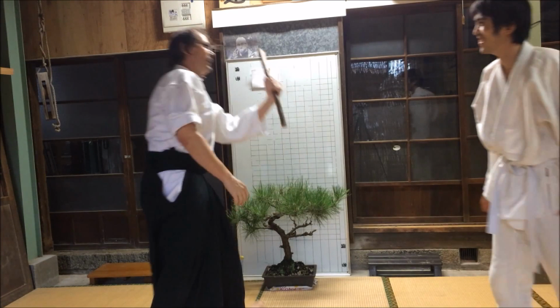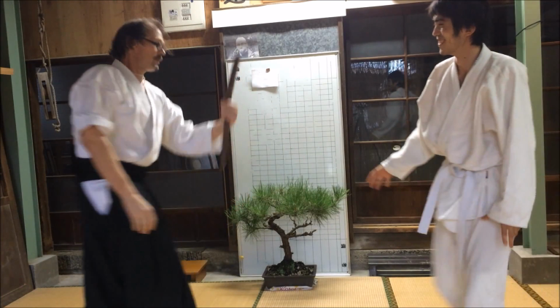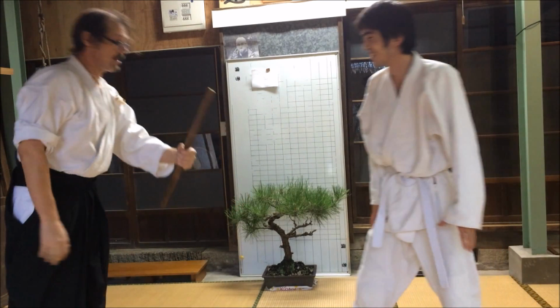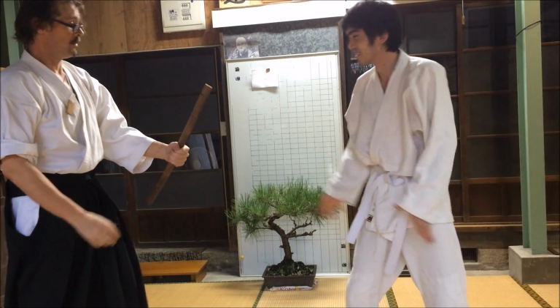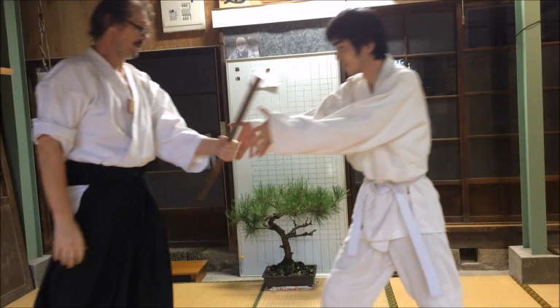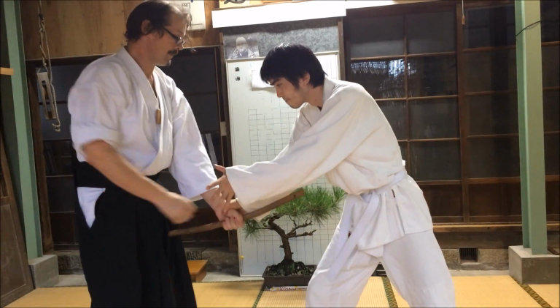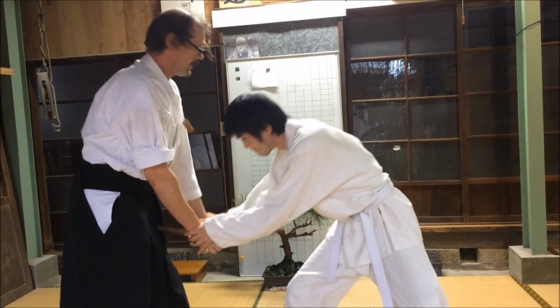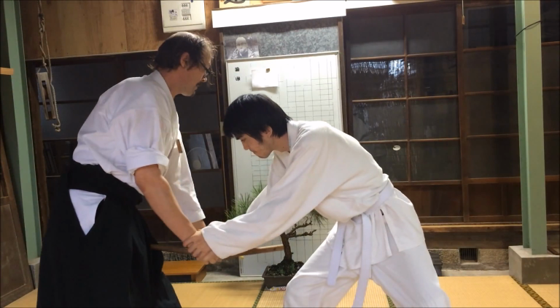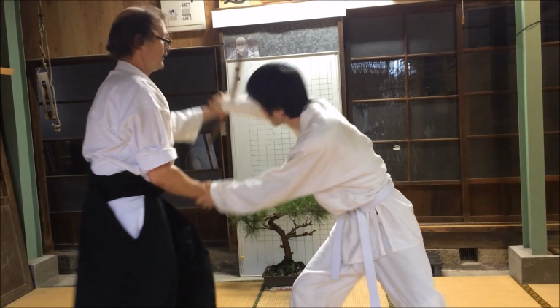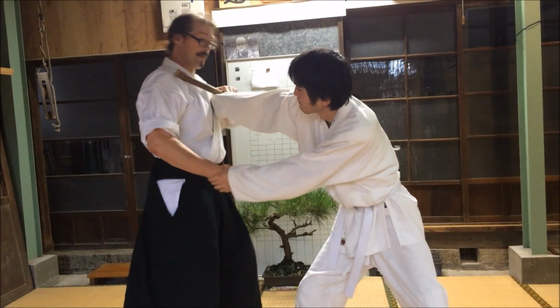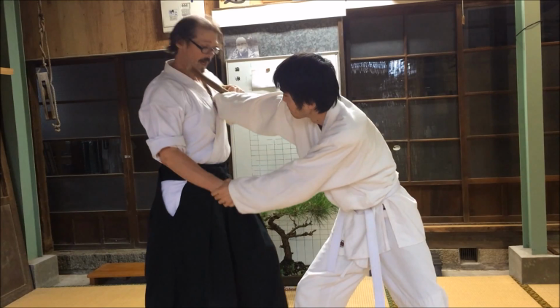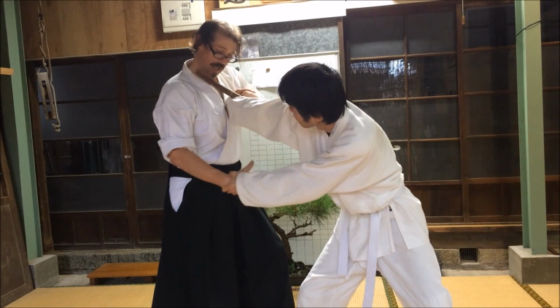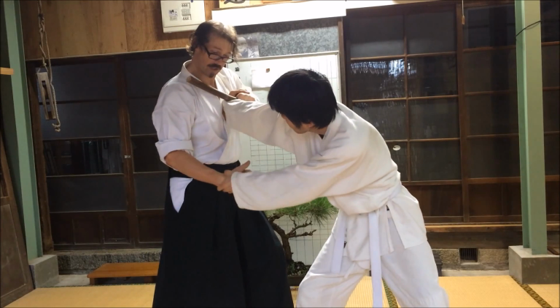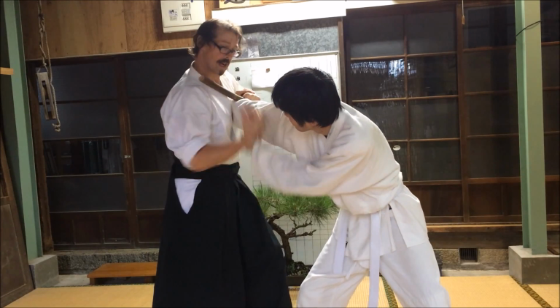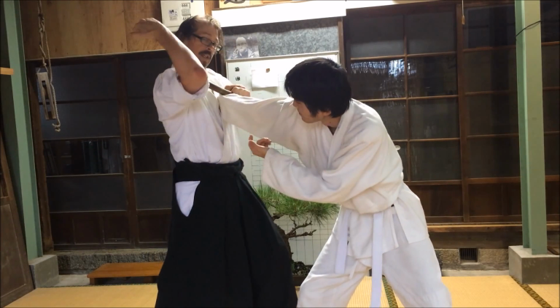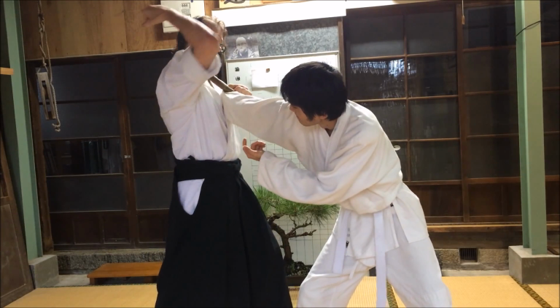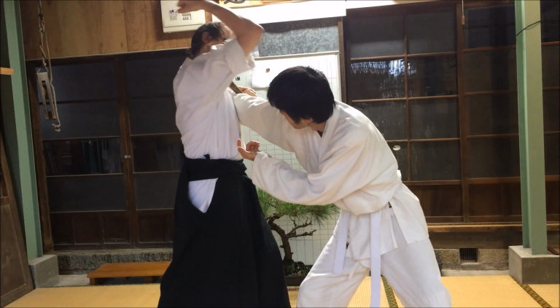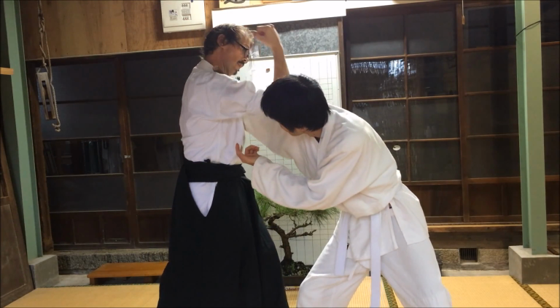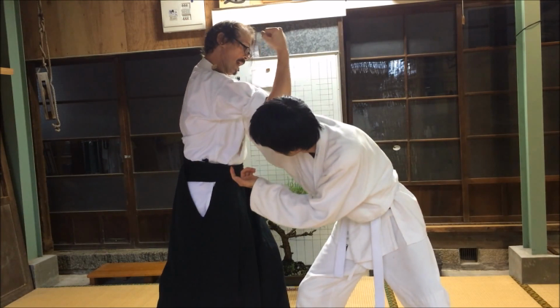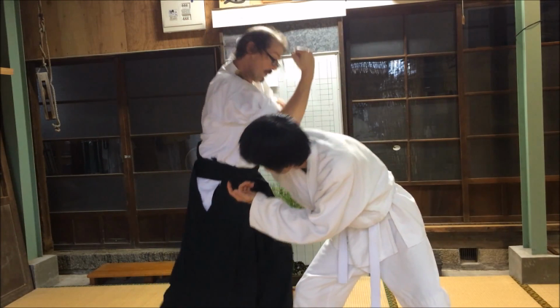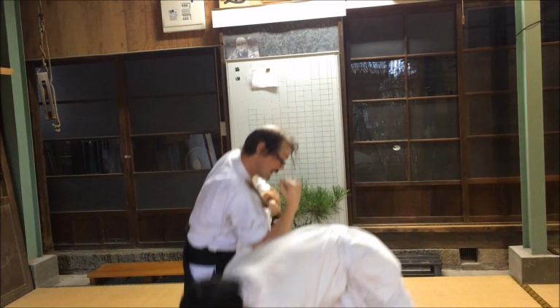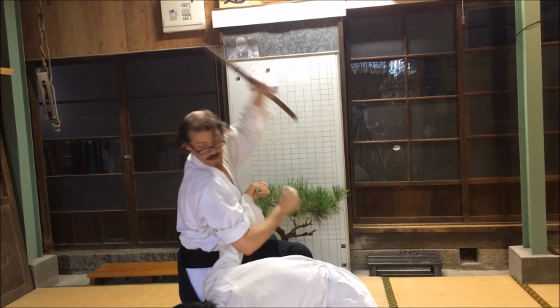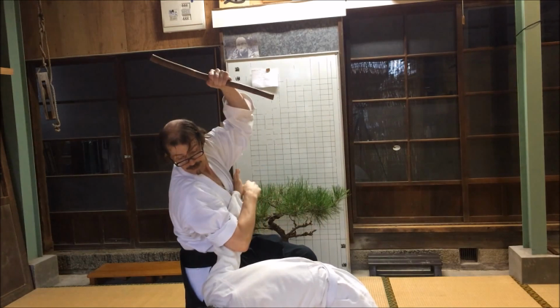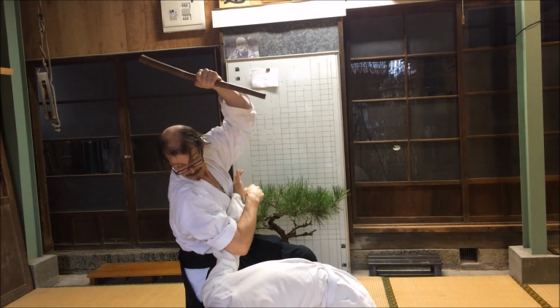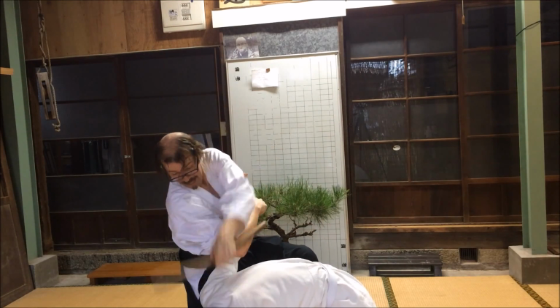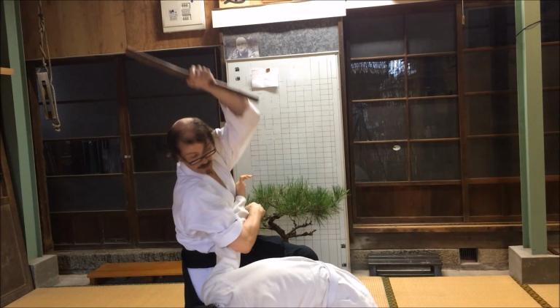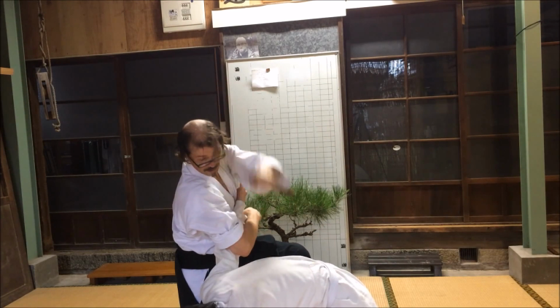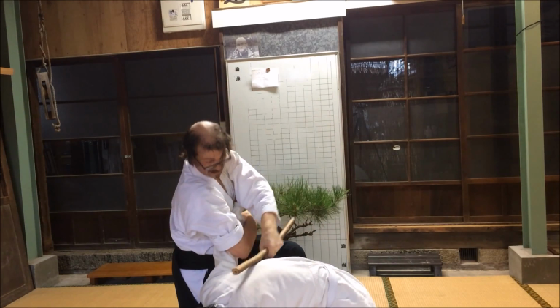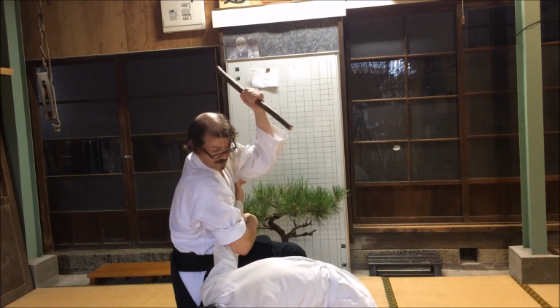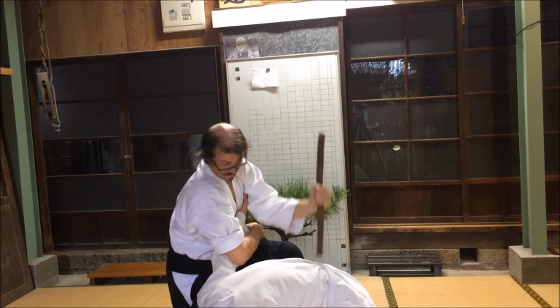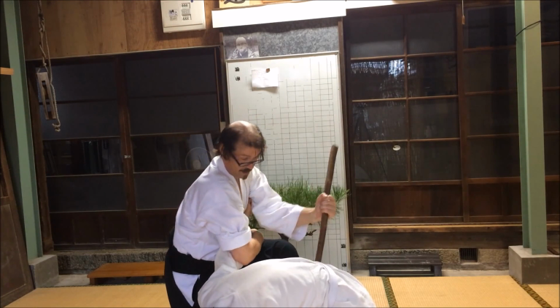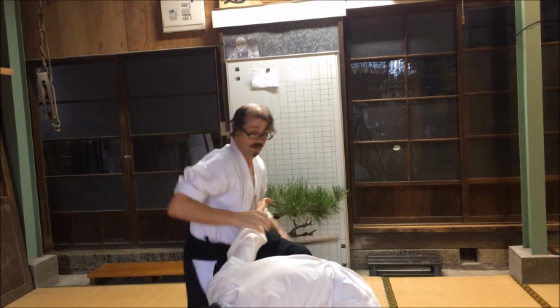I will do the same thing with the fuibo. He grabs — this time I'm locking to my chest, releasing this hand, and I strike down. Then I can strike the back of his head, his back, or kidney.